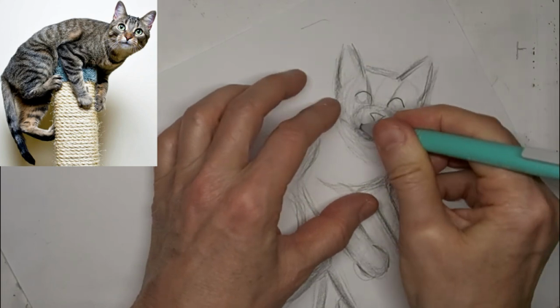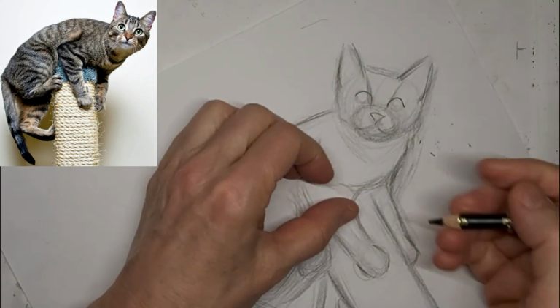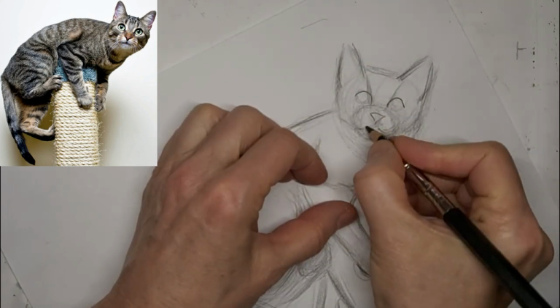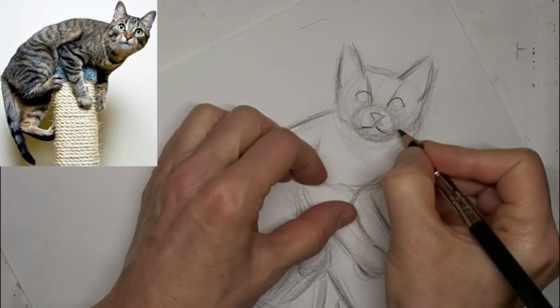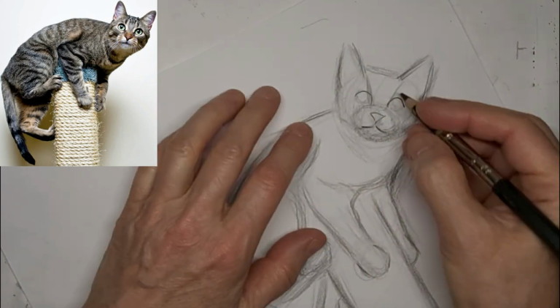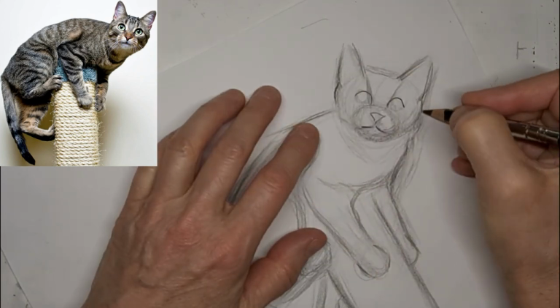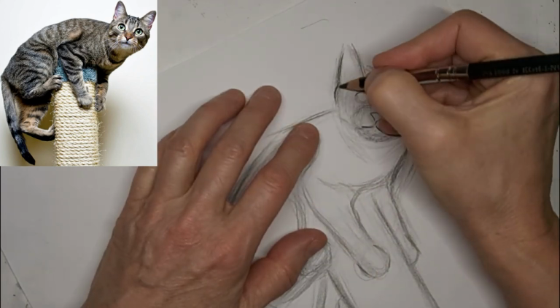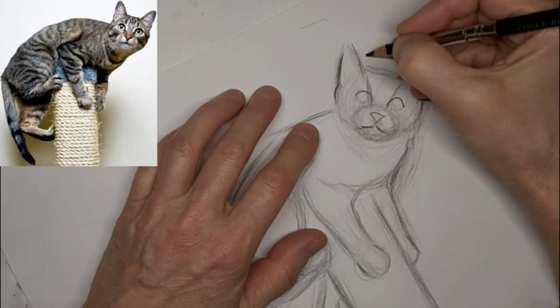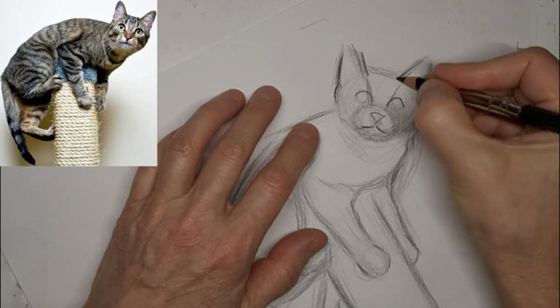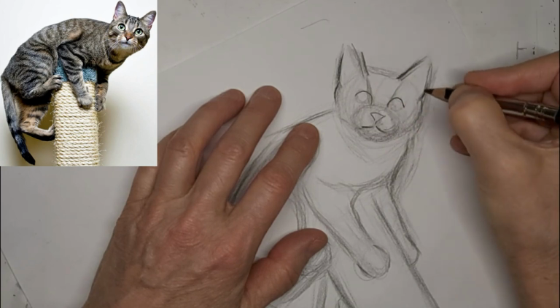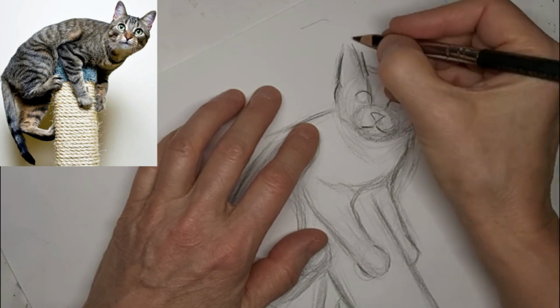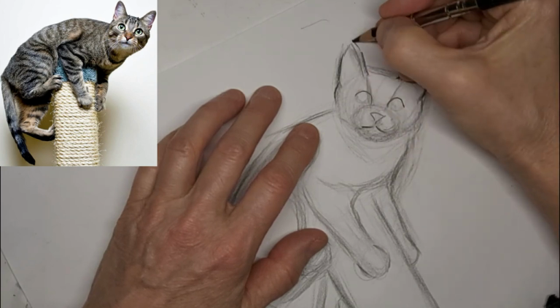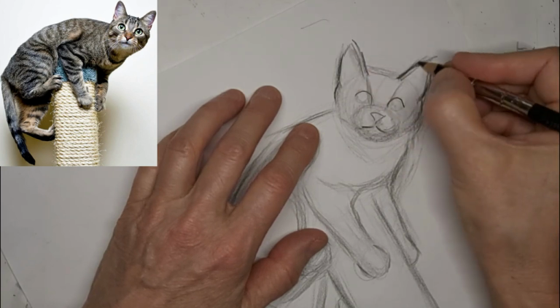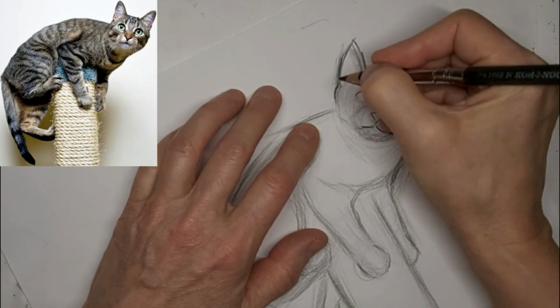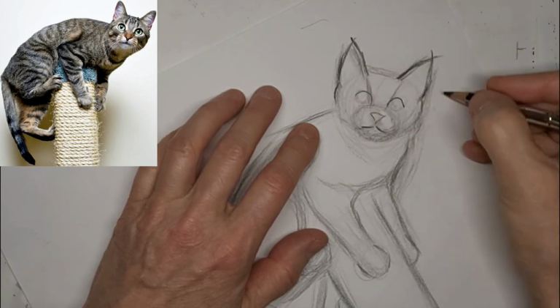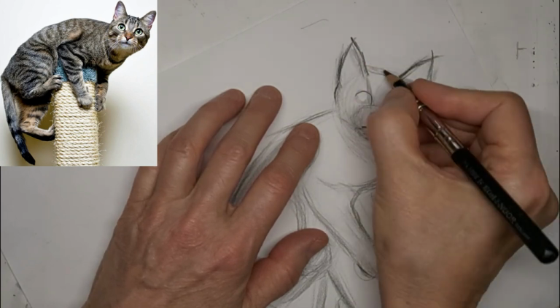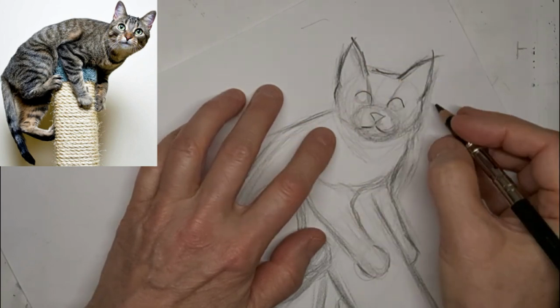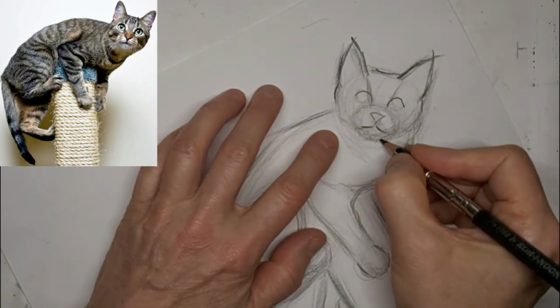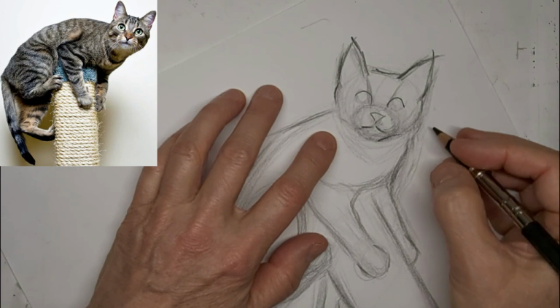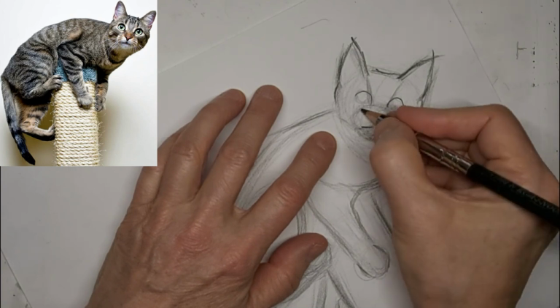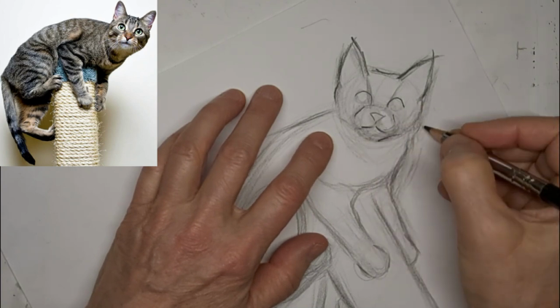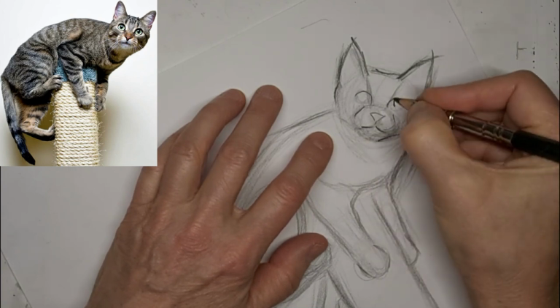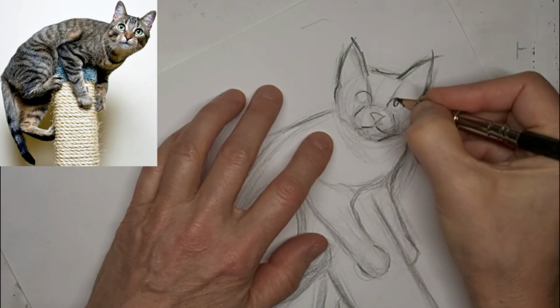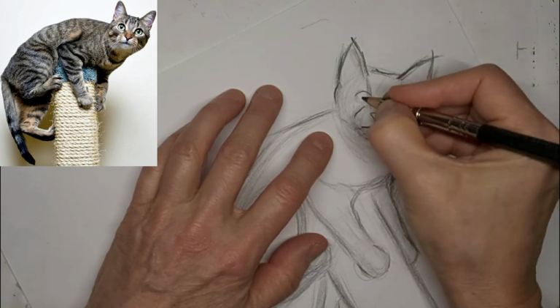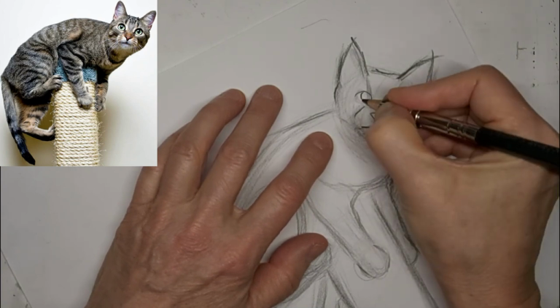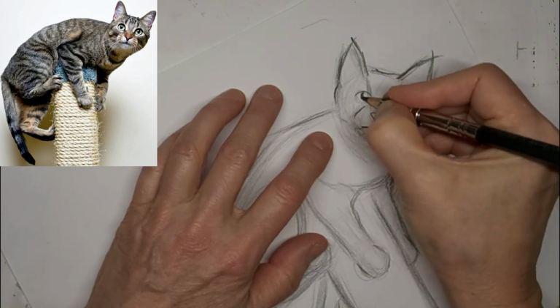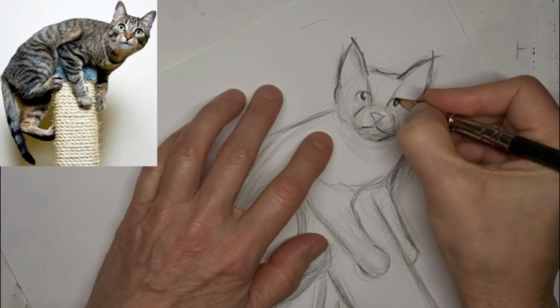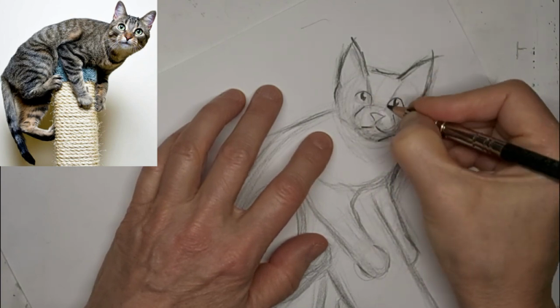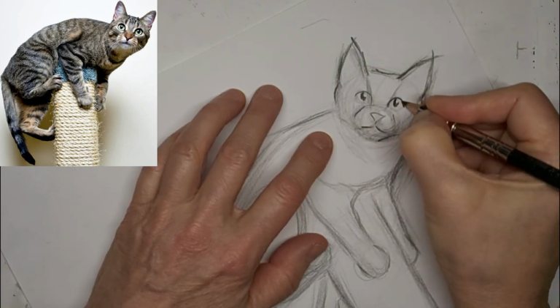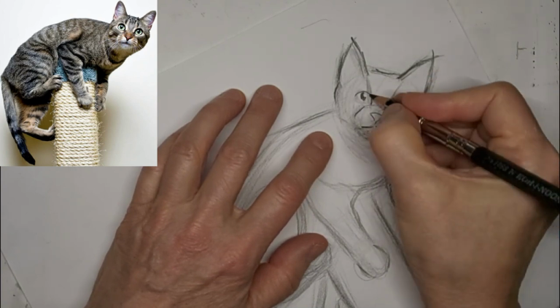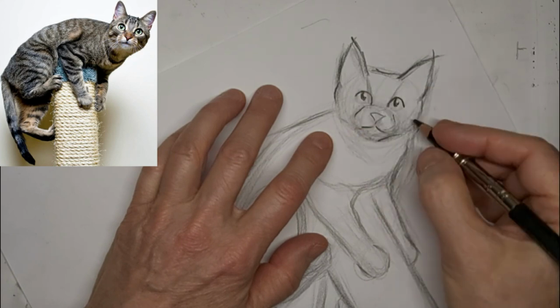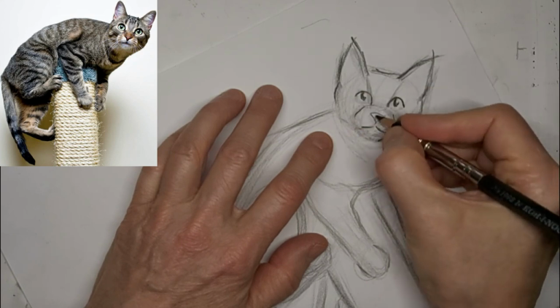I like that cute little face. So now I'm really helping these important lines pop, getting some eyes in there, bringing some life to the kitty.